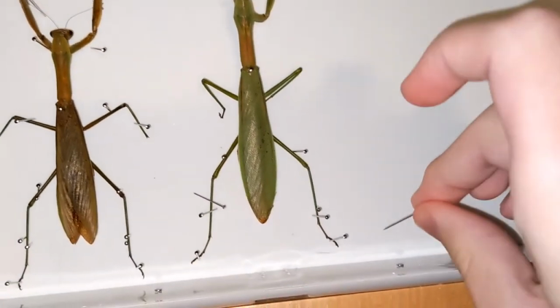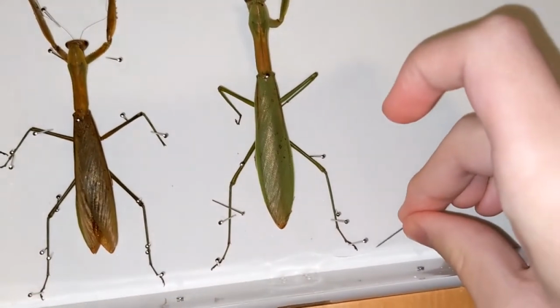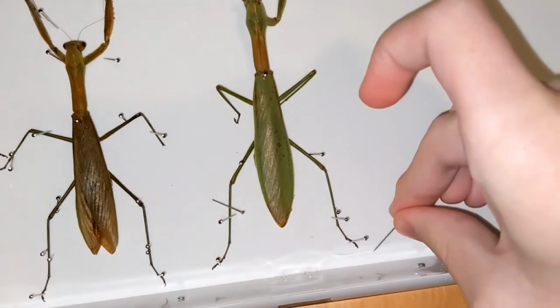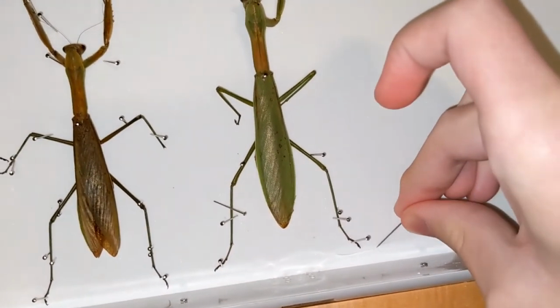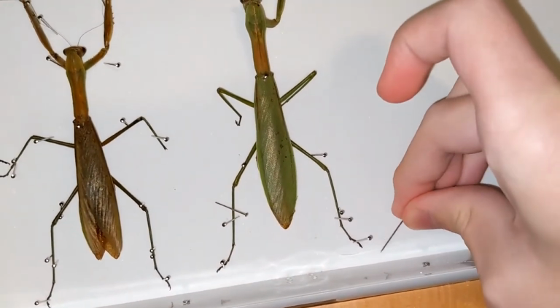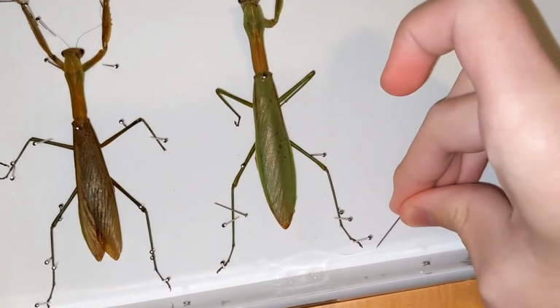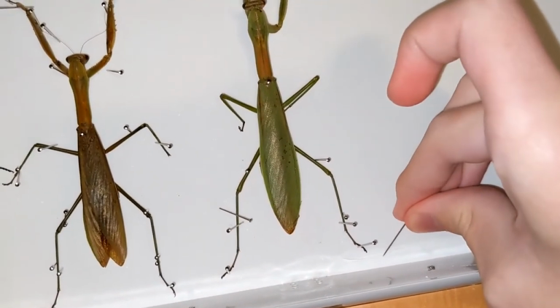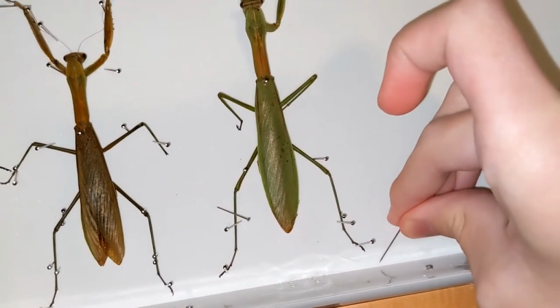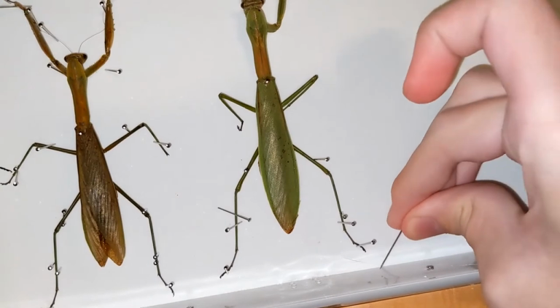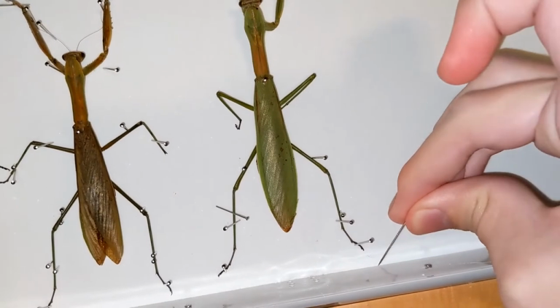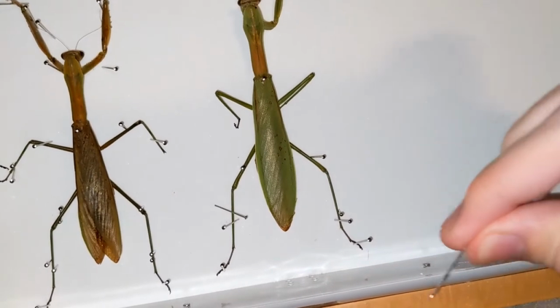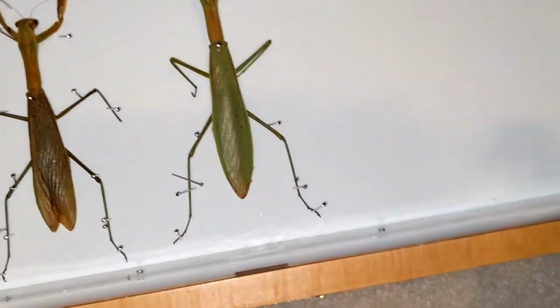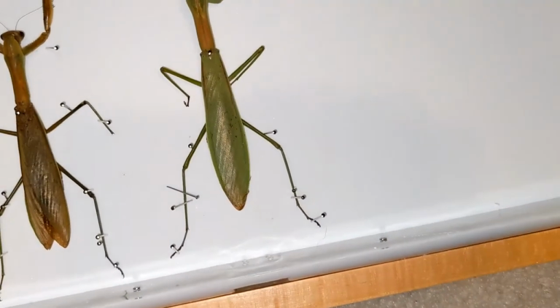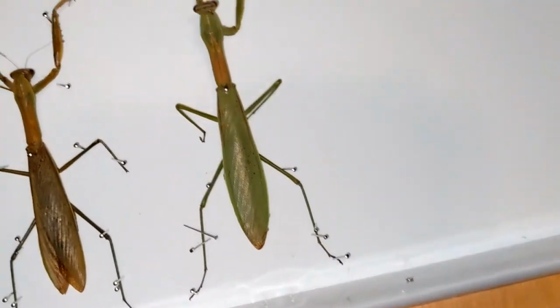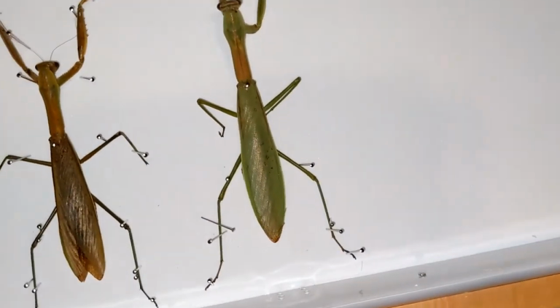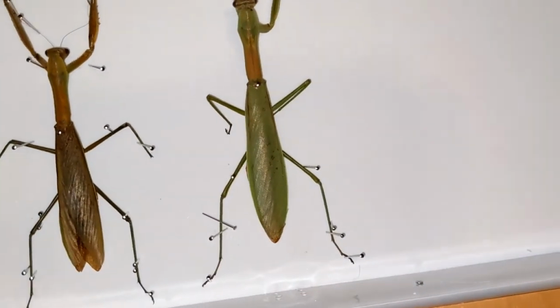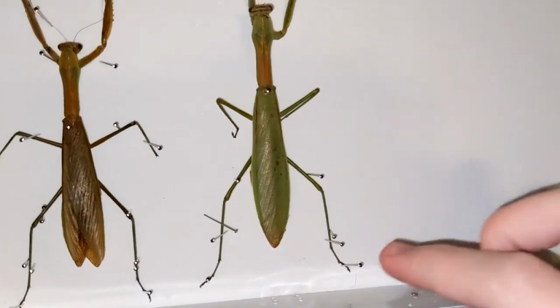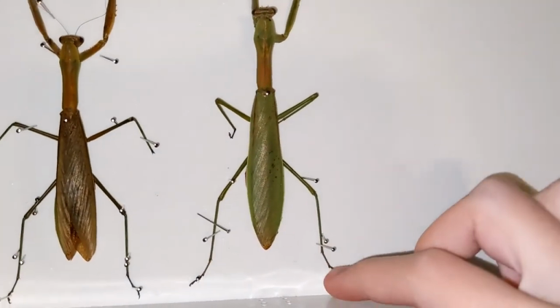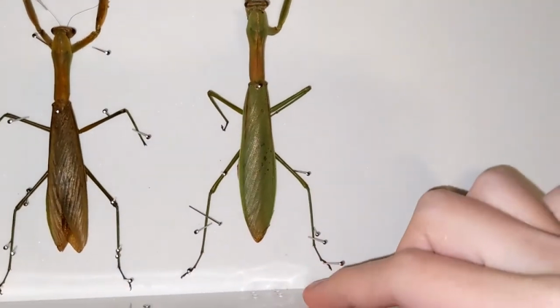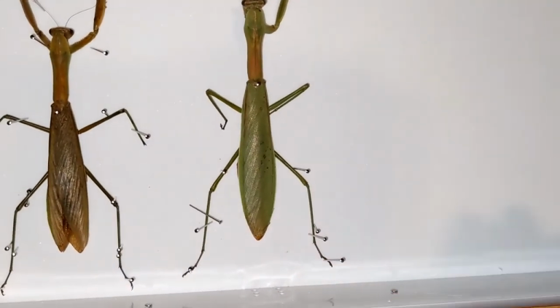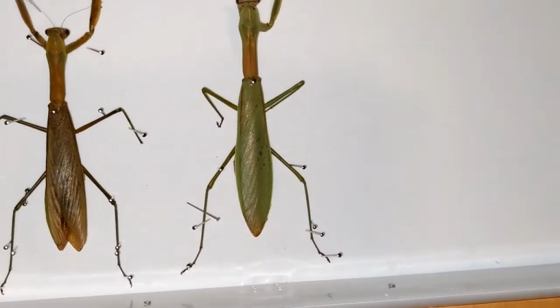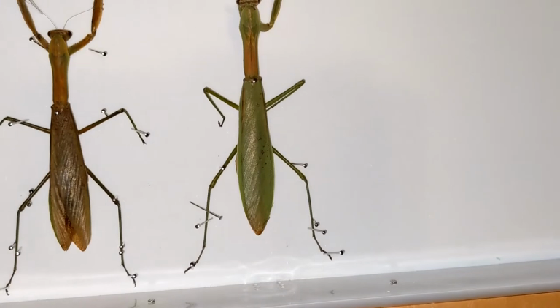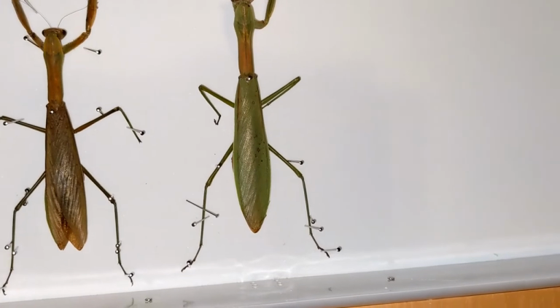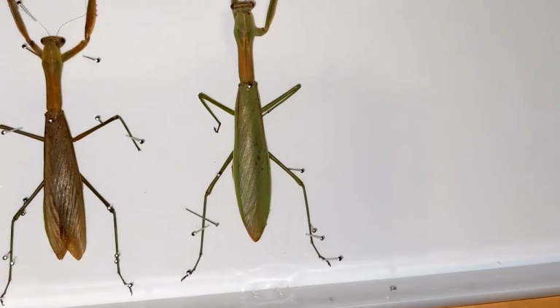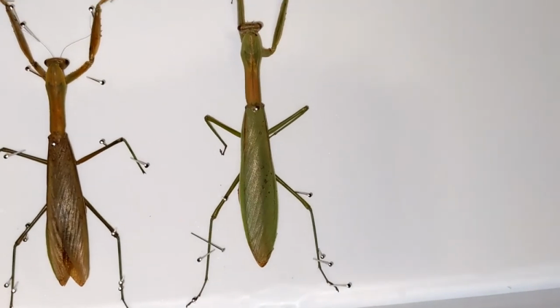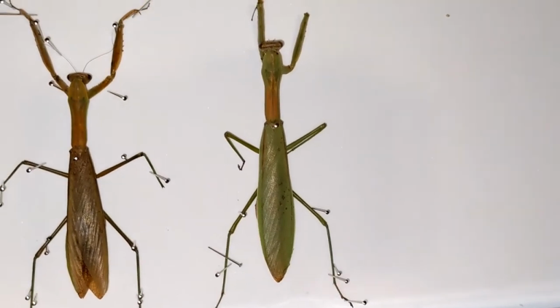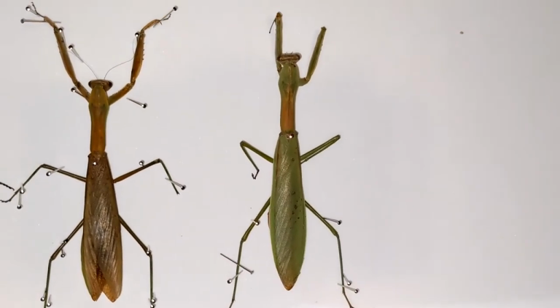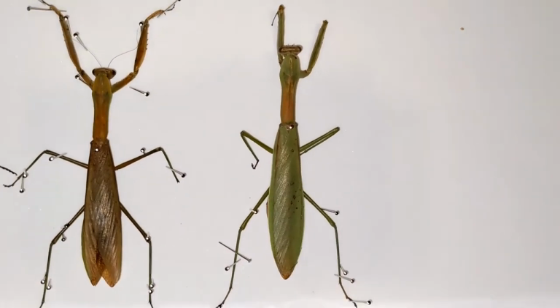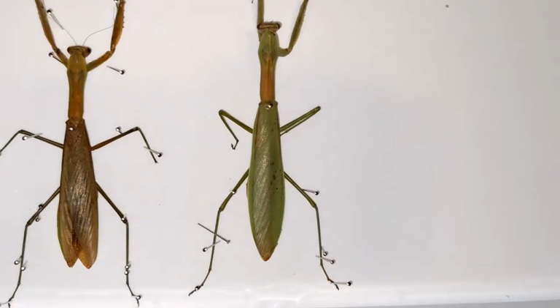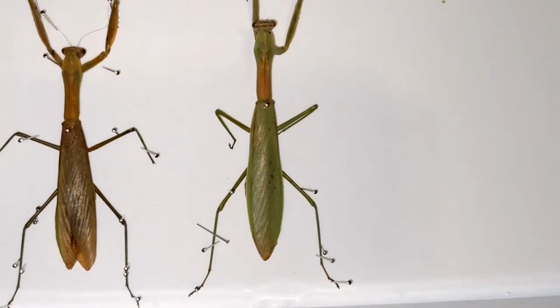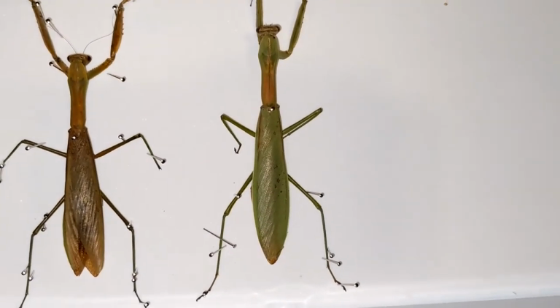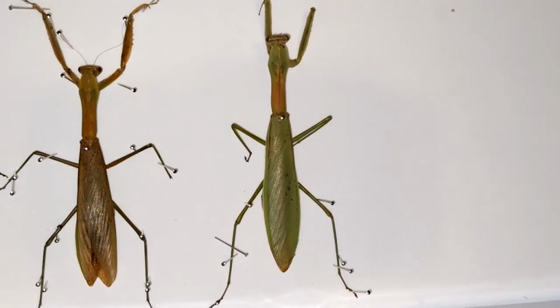There's a hair here which I've seen this whole time — maybe I can get it out. Here we go. Problem with having cats.